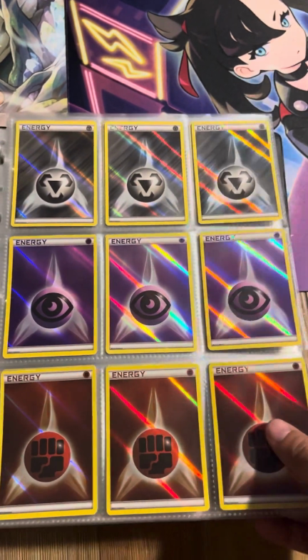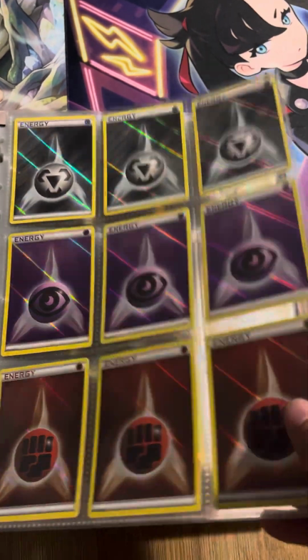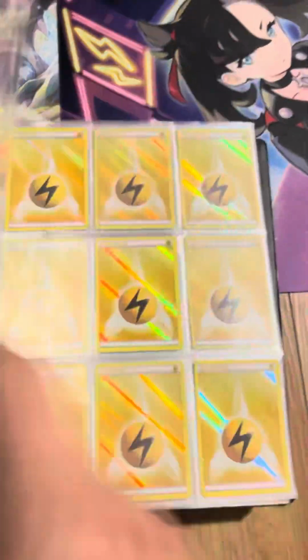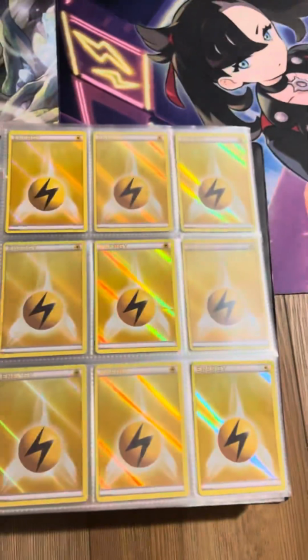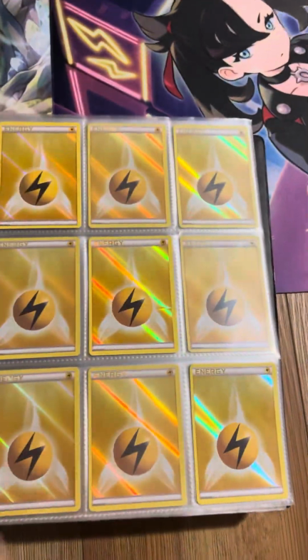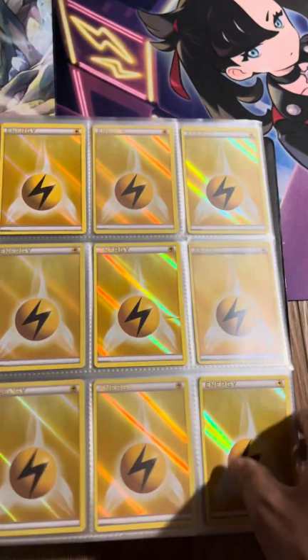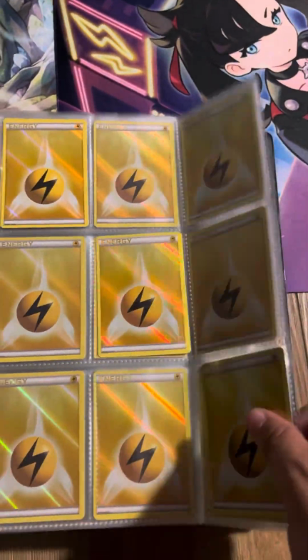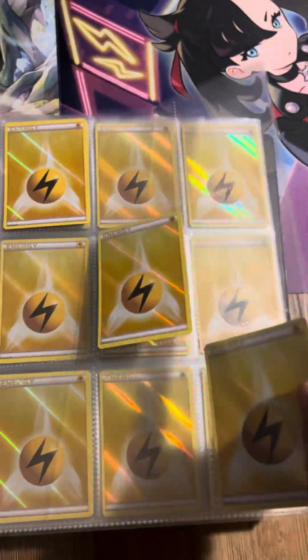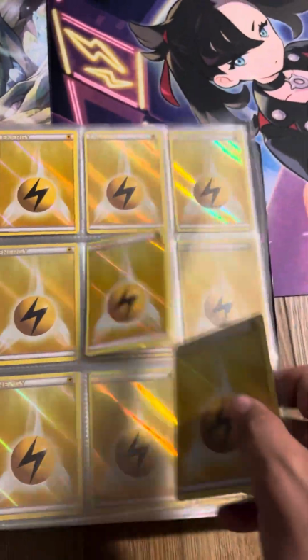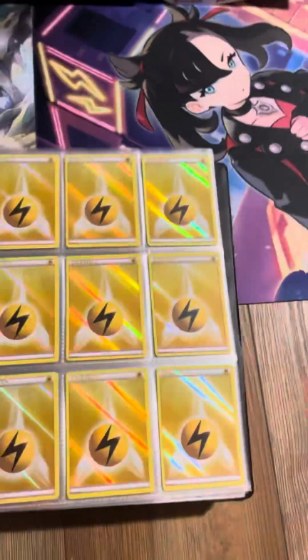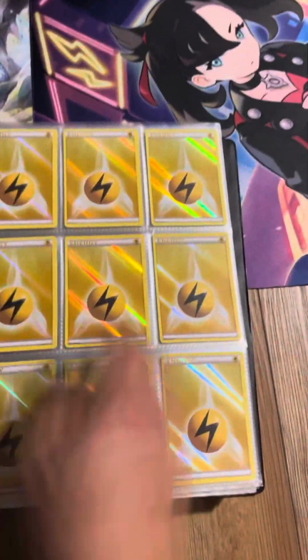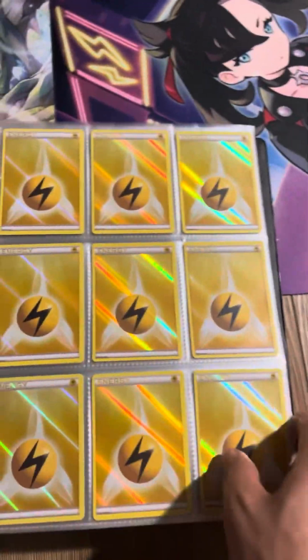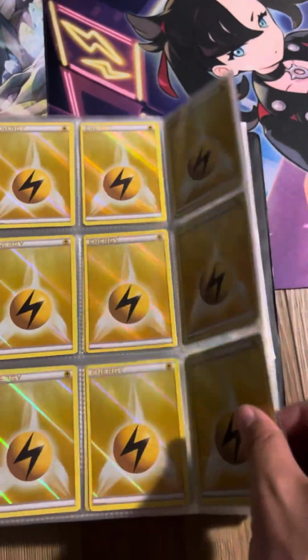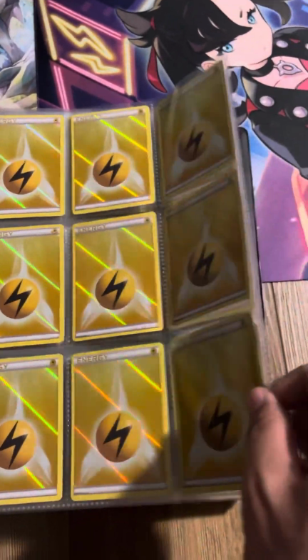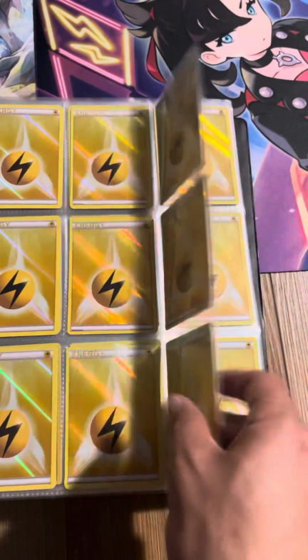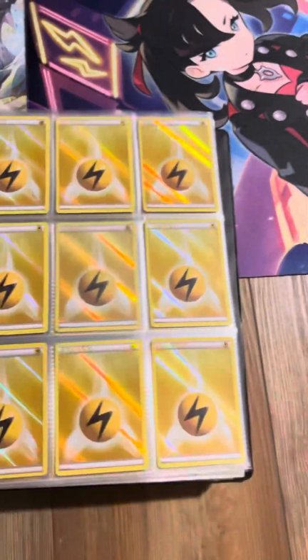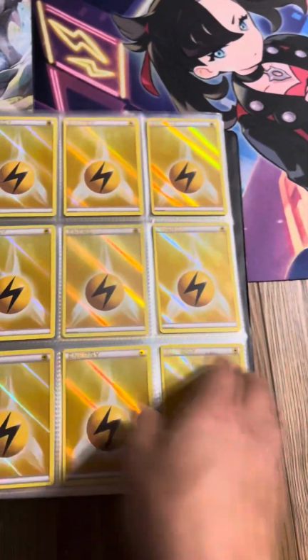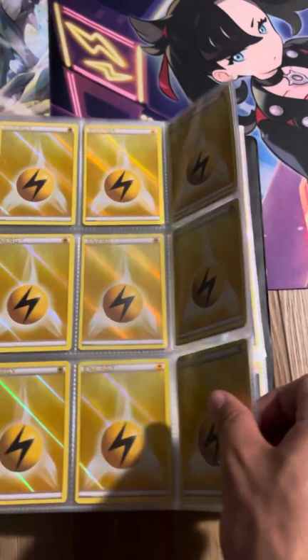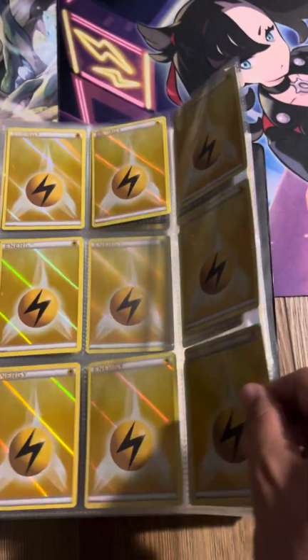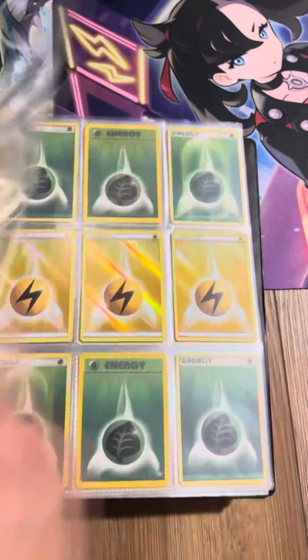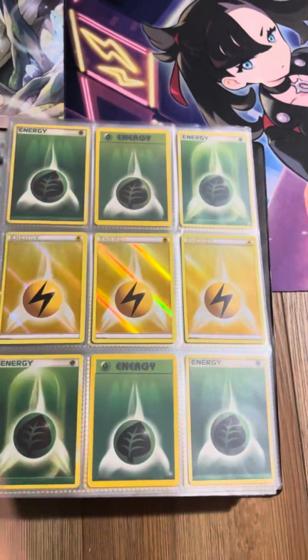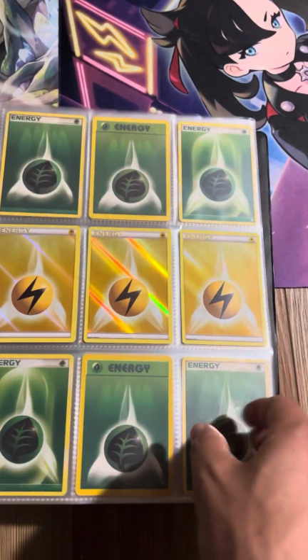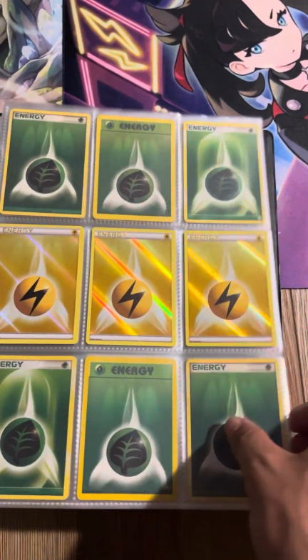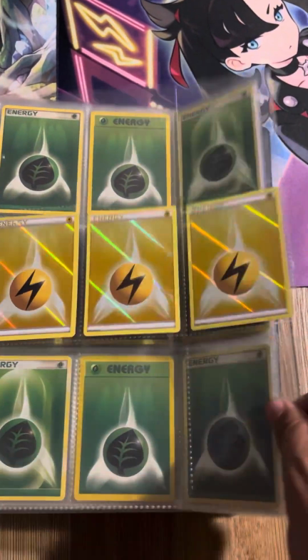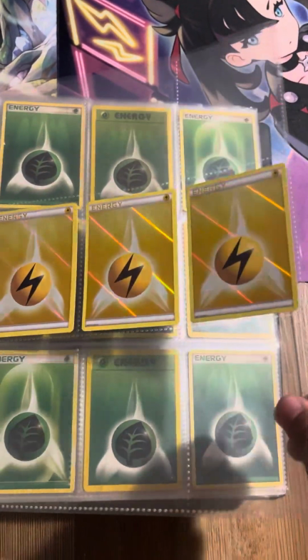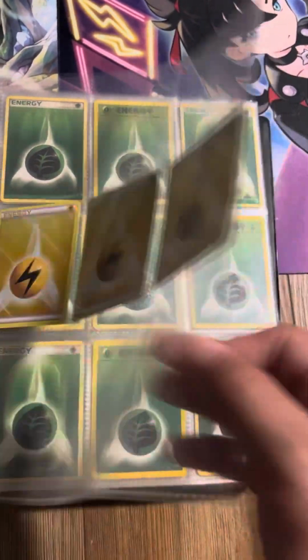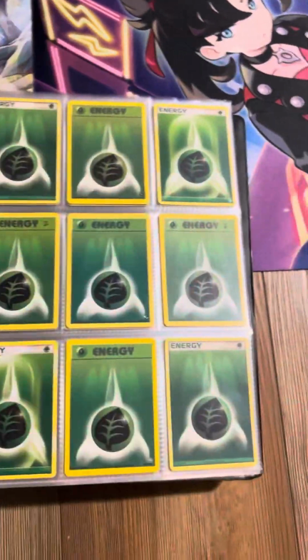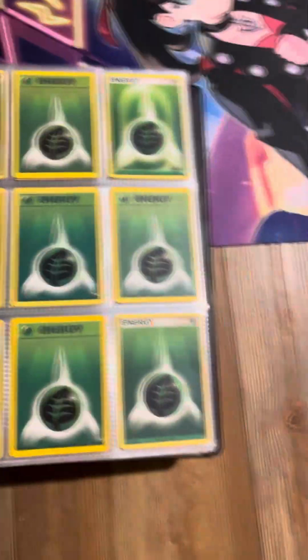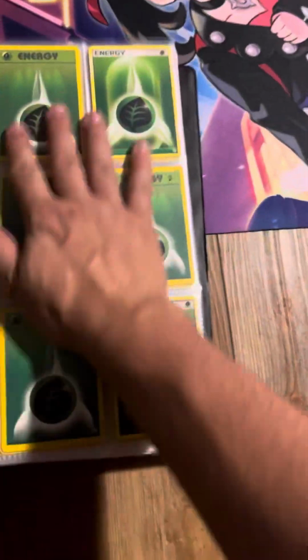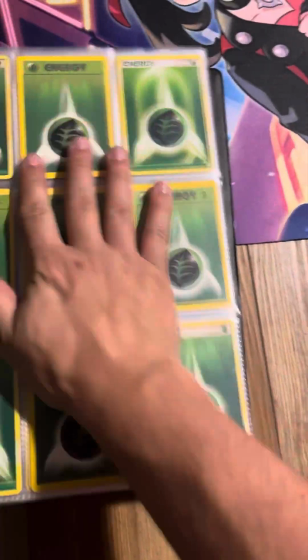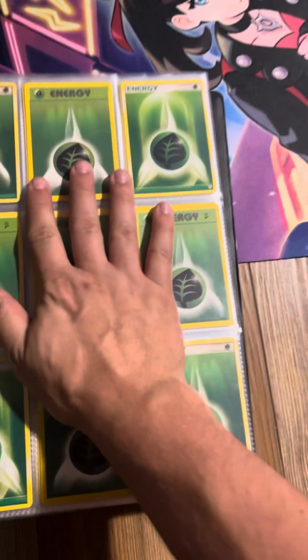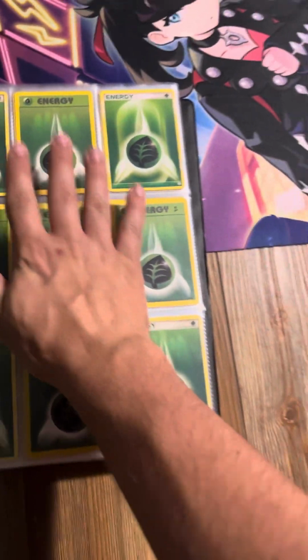Metal, Psychic, Fighting. A lot of Electric — a lot of Electric. More Electric. More Electric. And now we get into the Old School Energies.